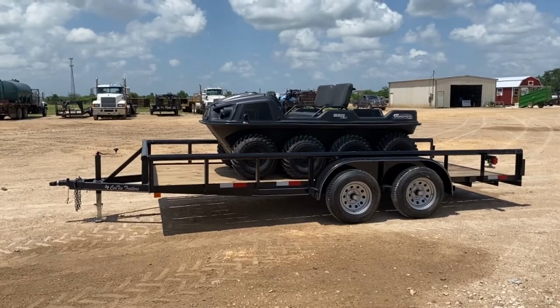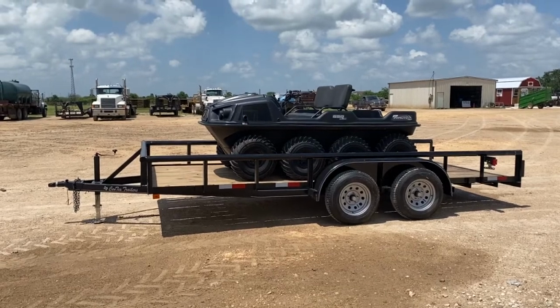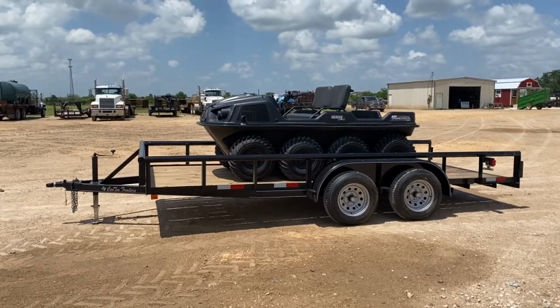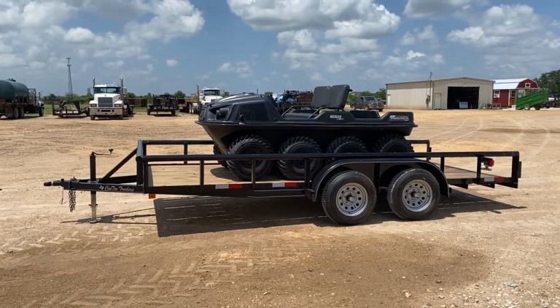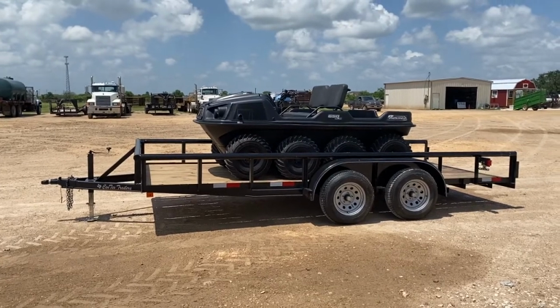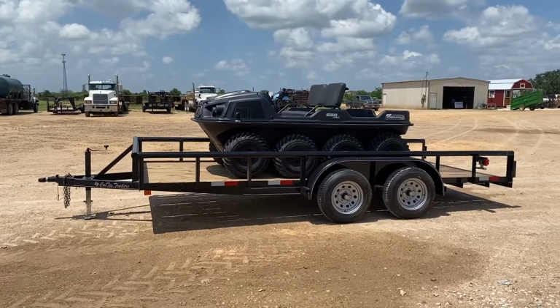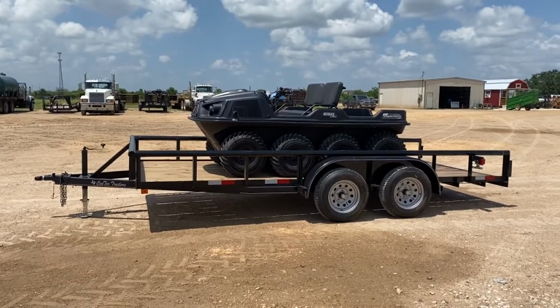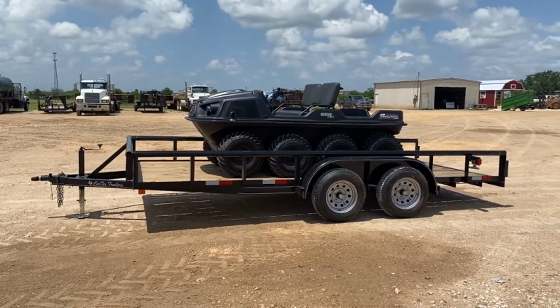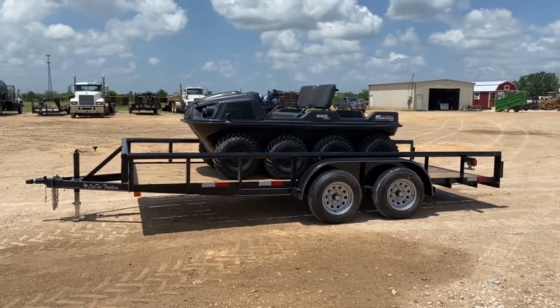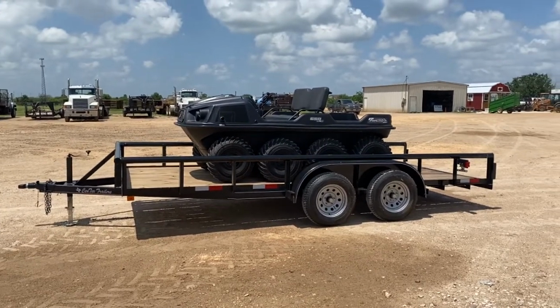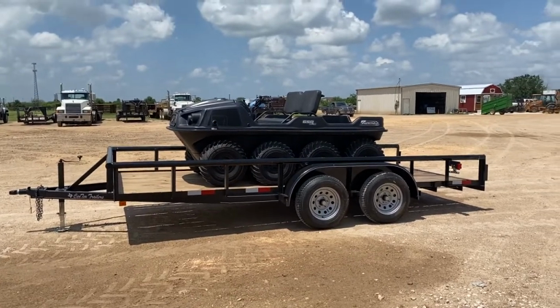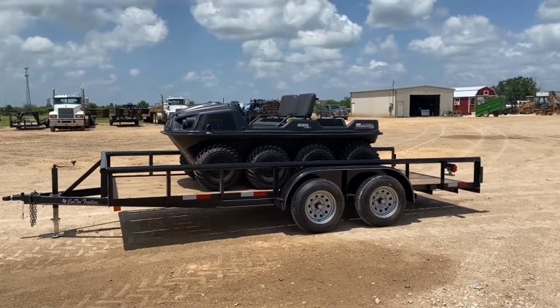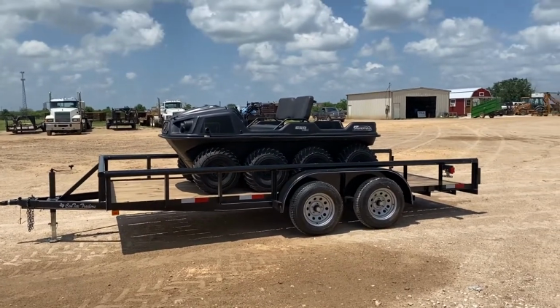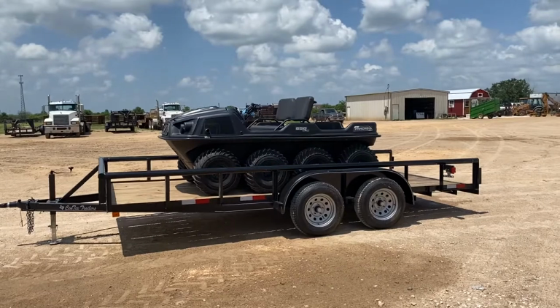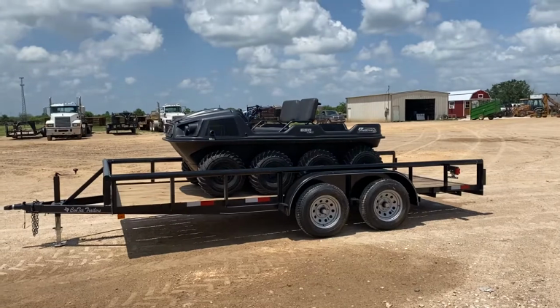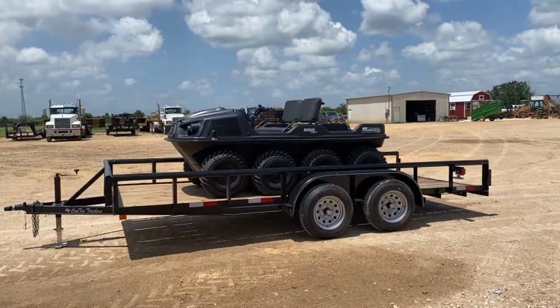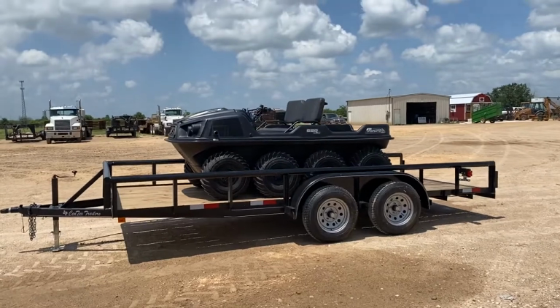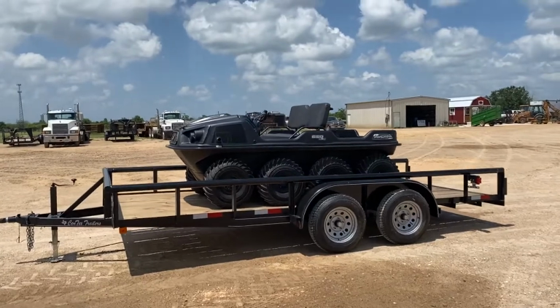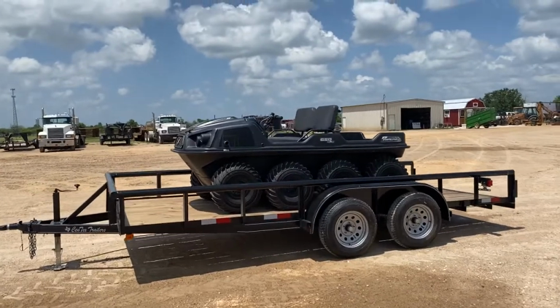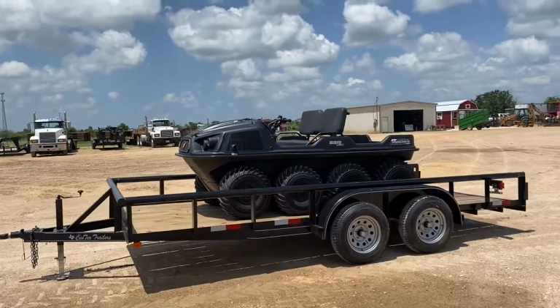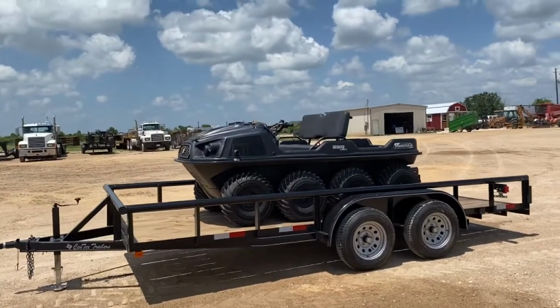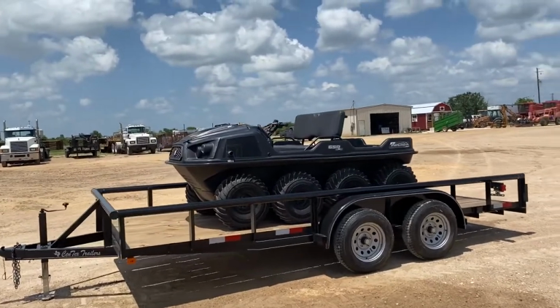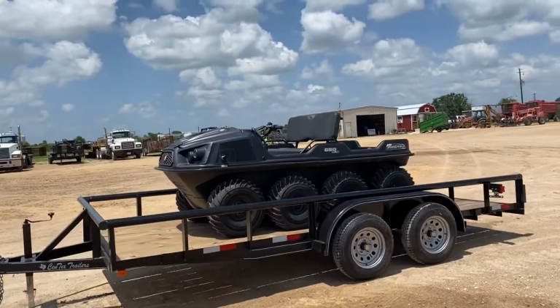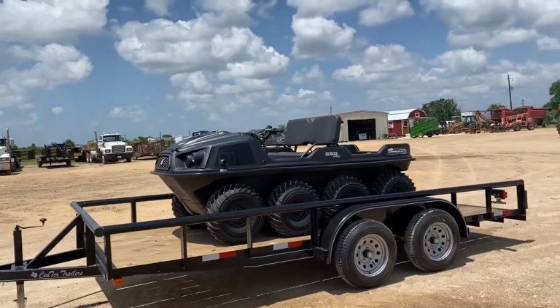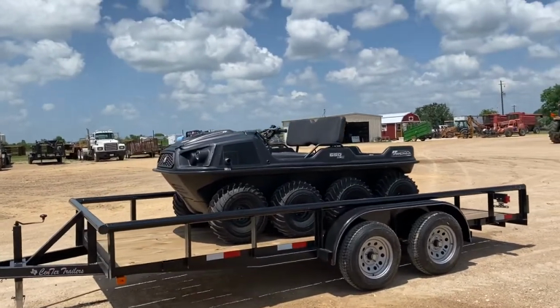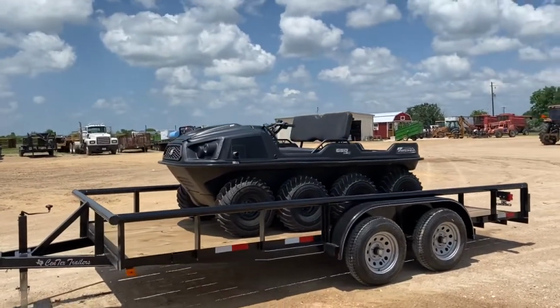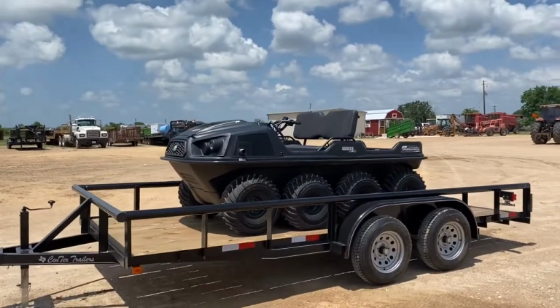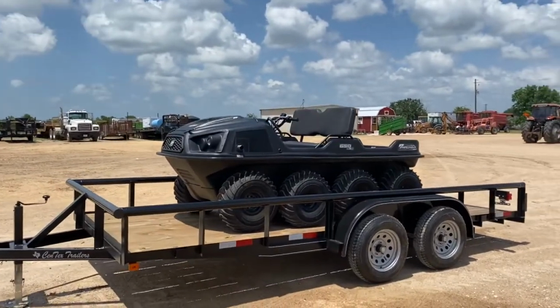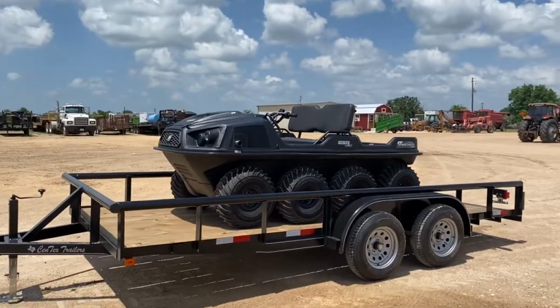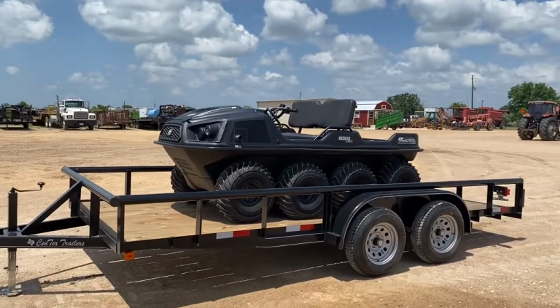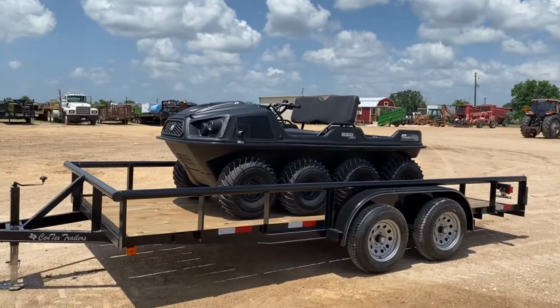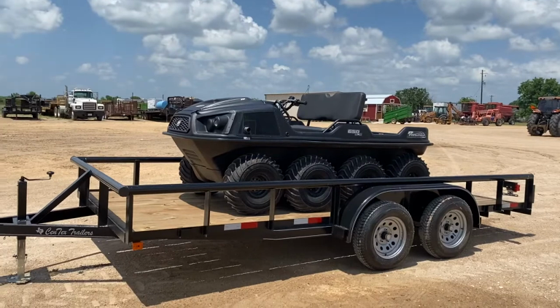Good afternoon, guys. Henry over here at Ryan's Equipment in El Campo, Texas. All right, so we have the Argo Frontier. This is going to be the 650 8x8.